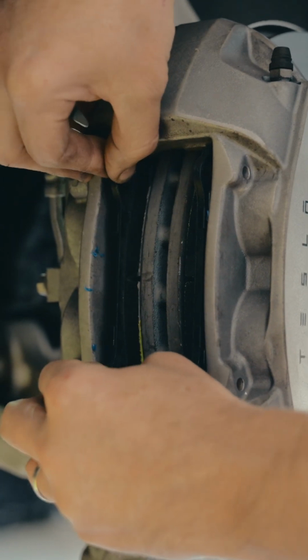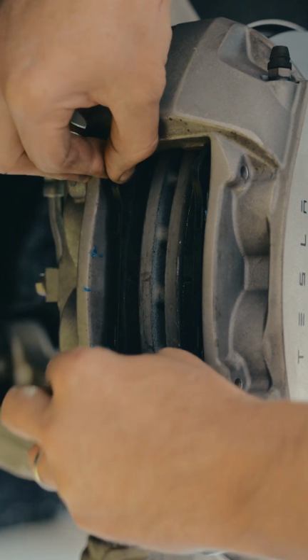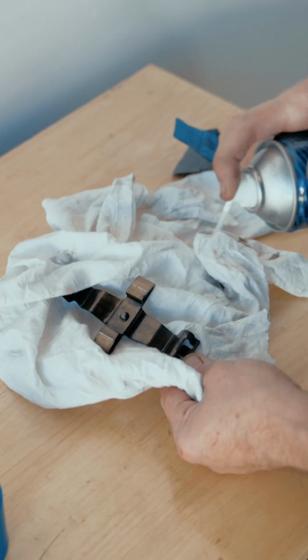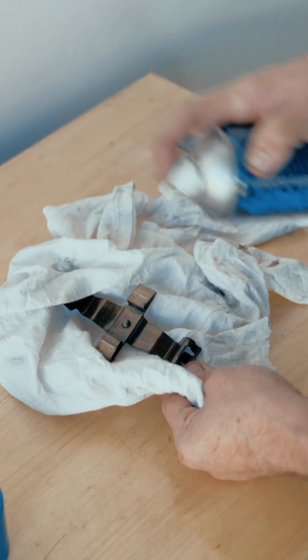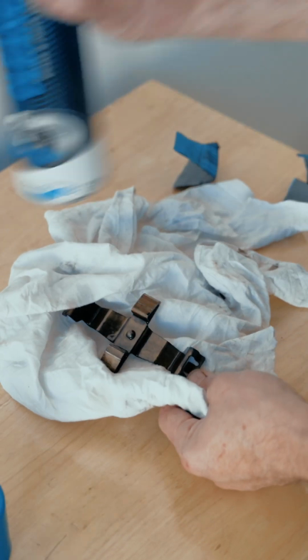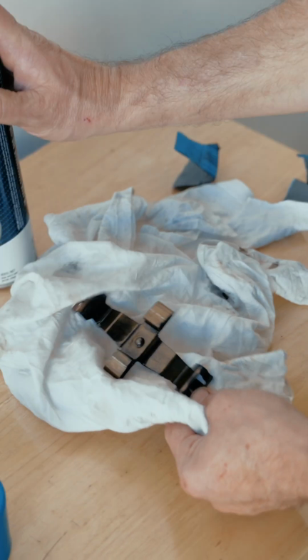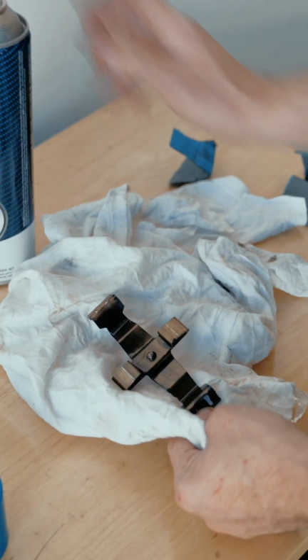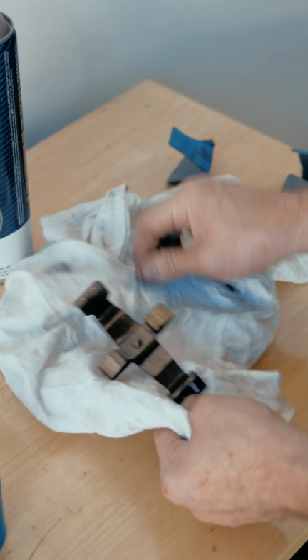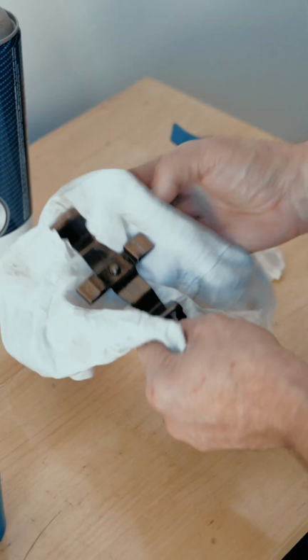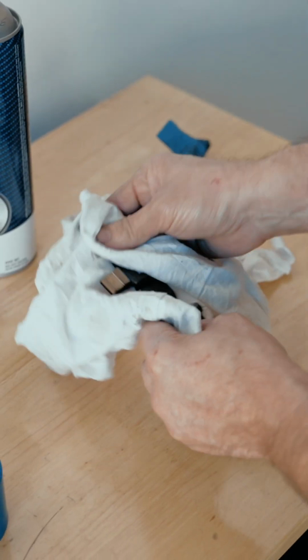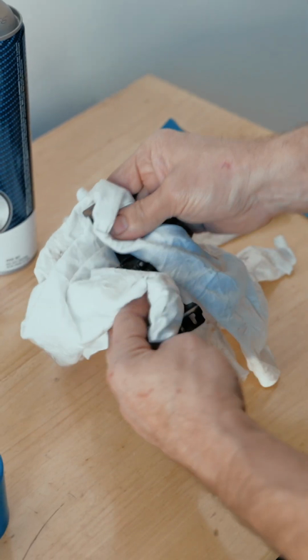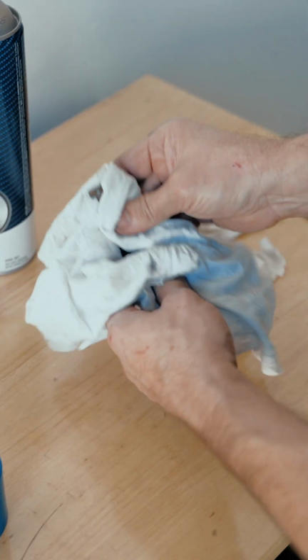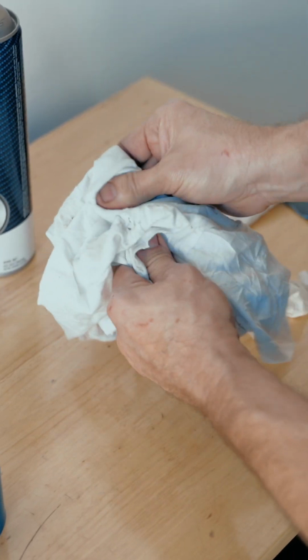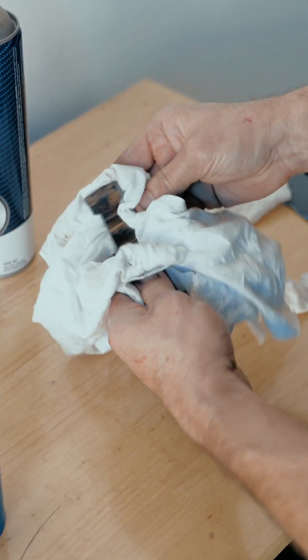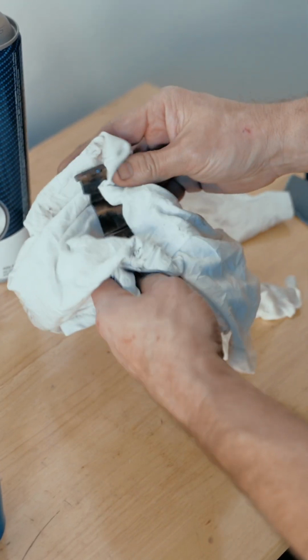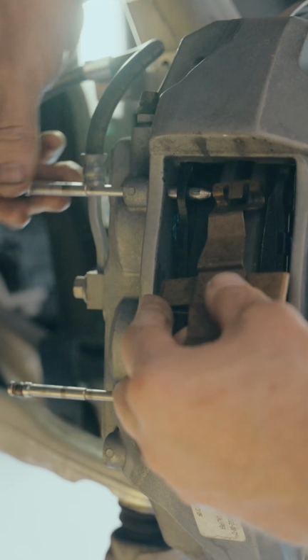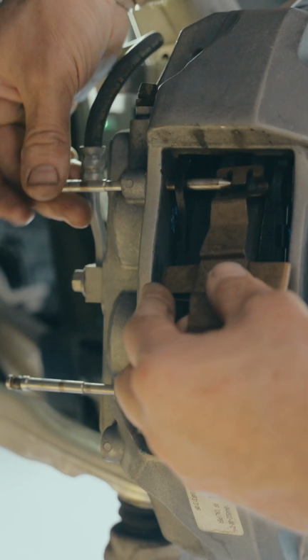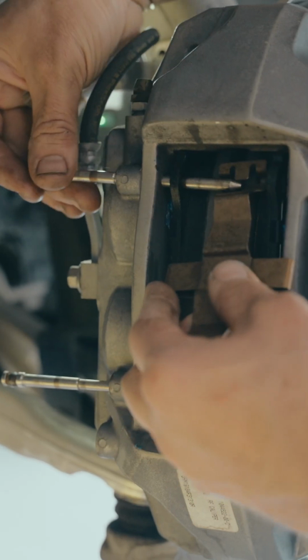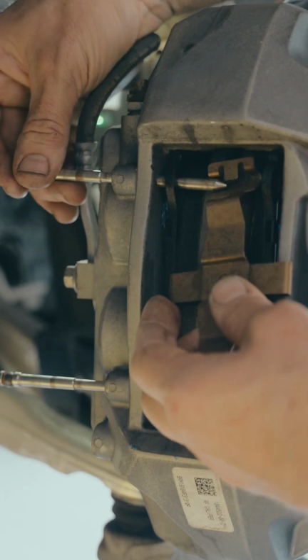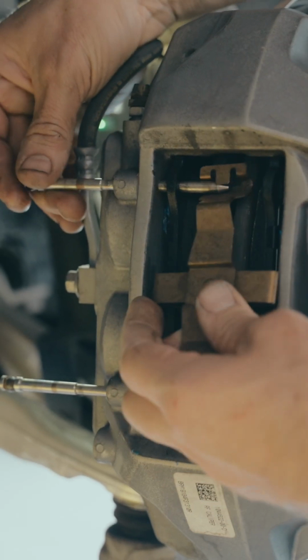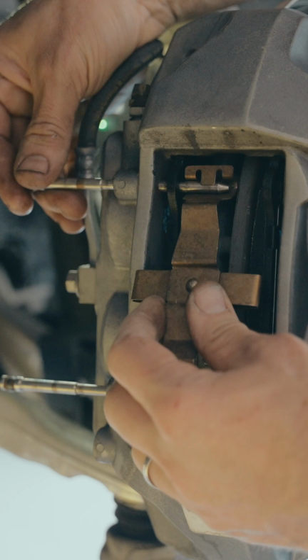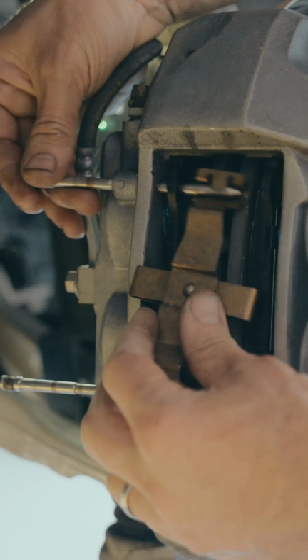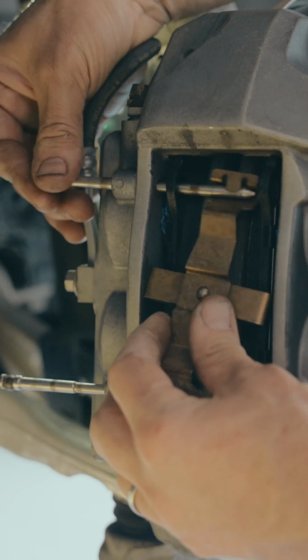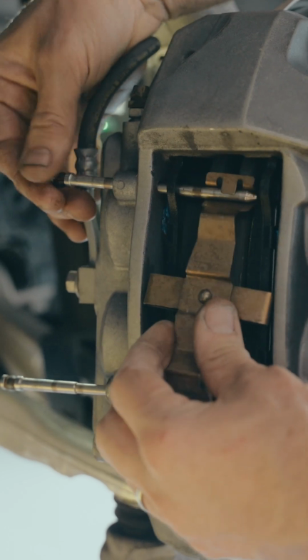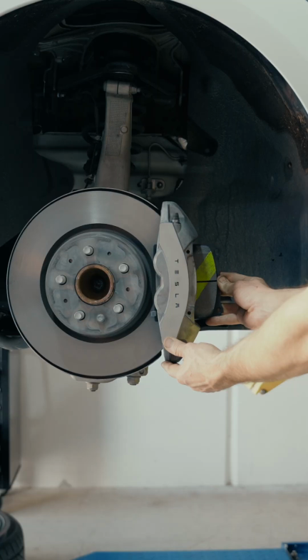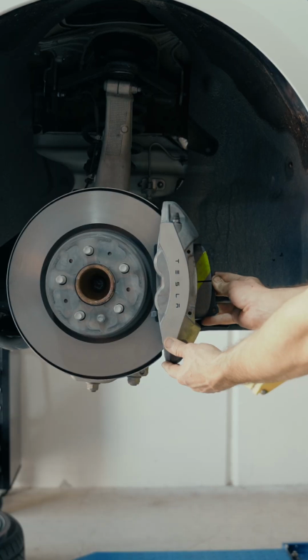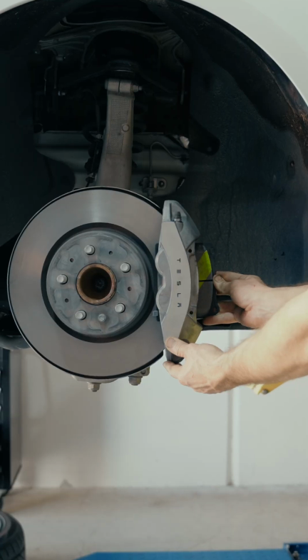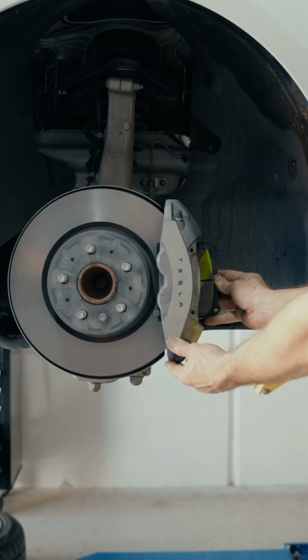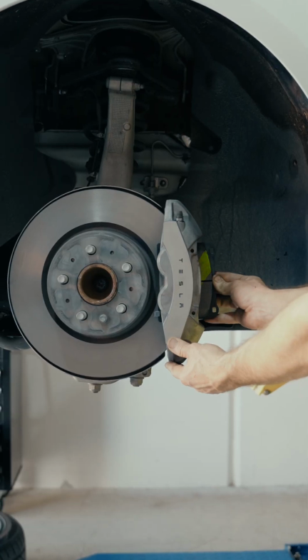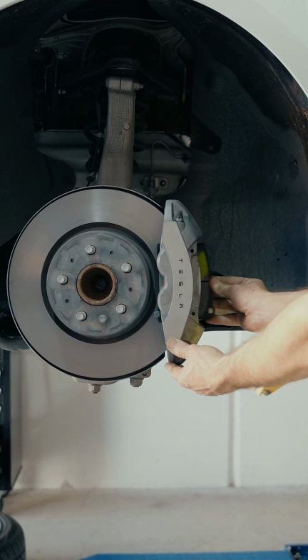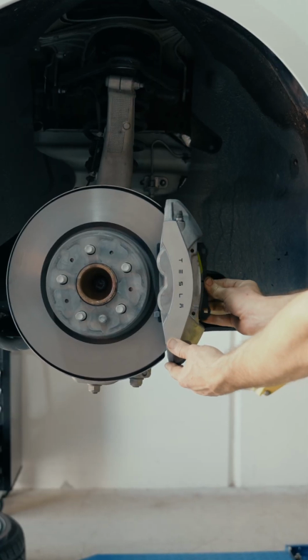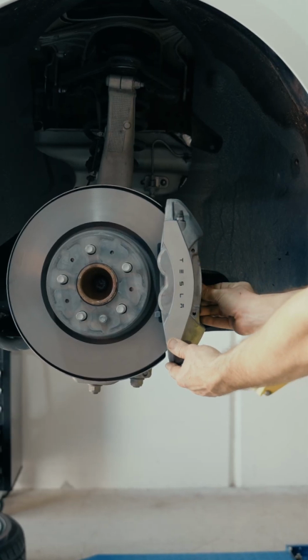Clean the brake pad retaining pins and anti-rattle spring and refit them to the caliper. The process can then be repeated with the other corners of the vehicle.